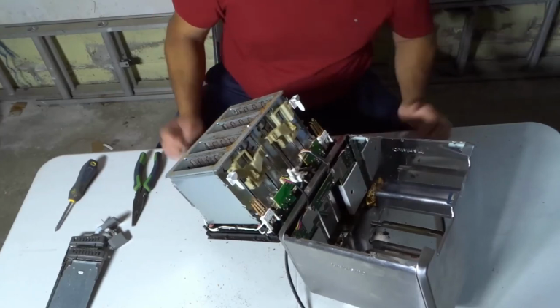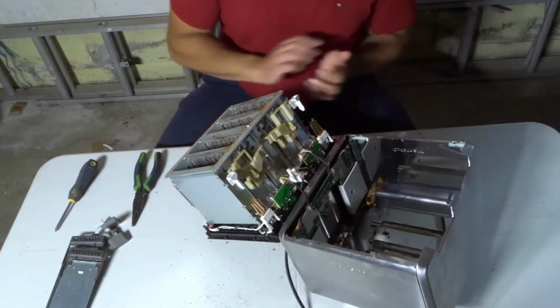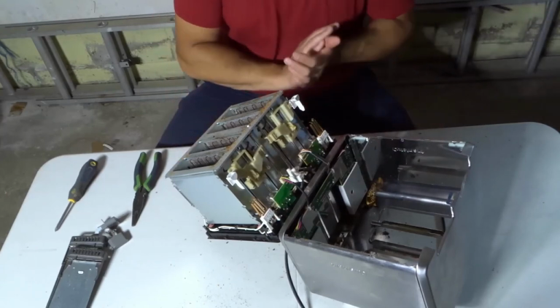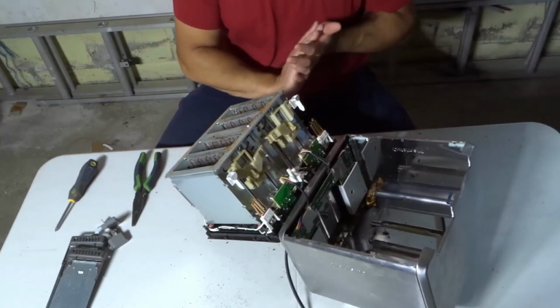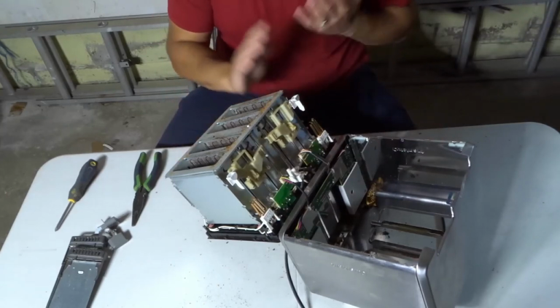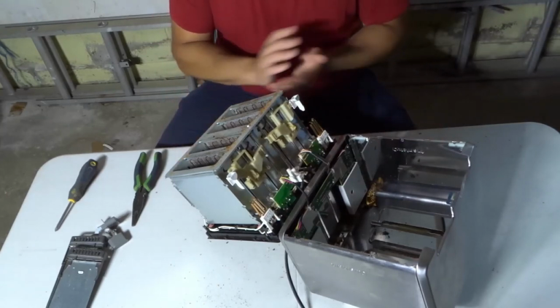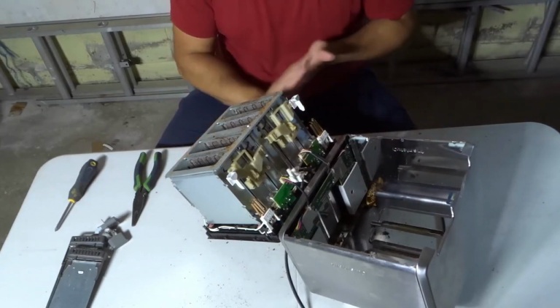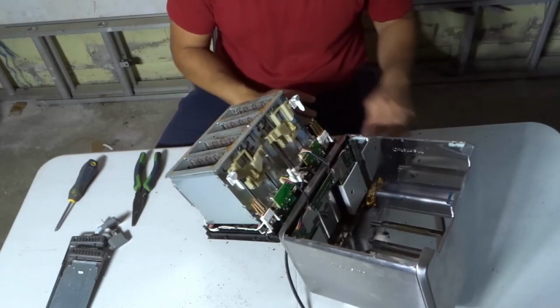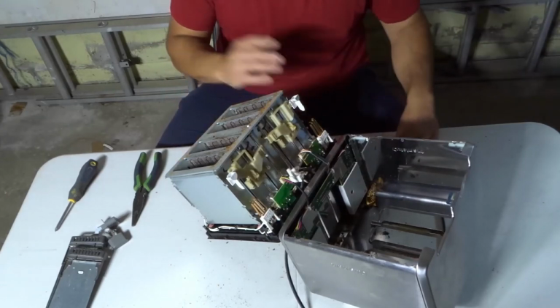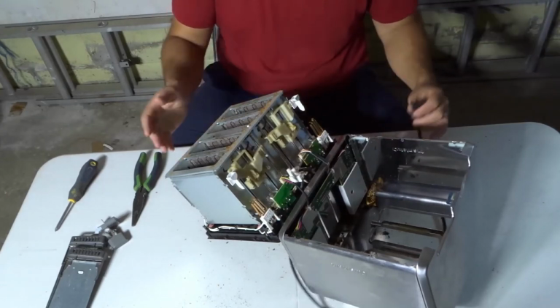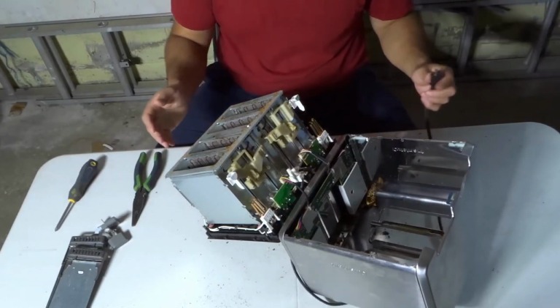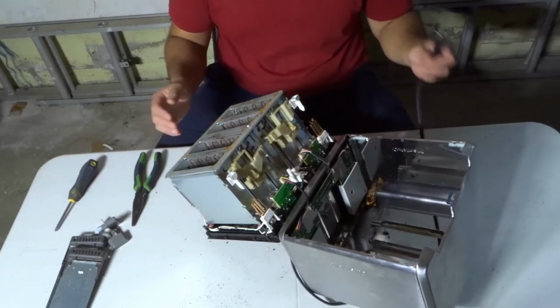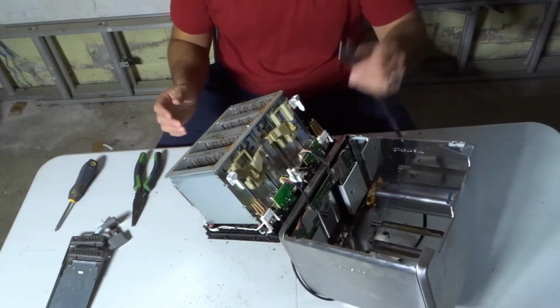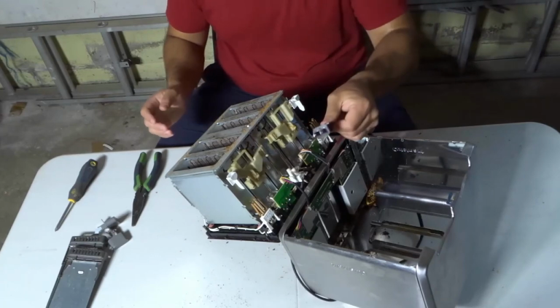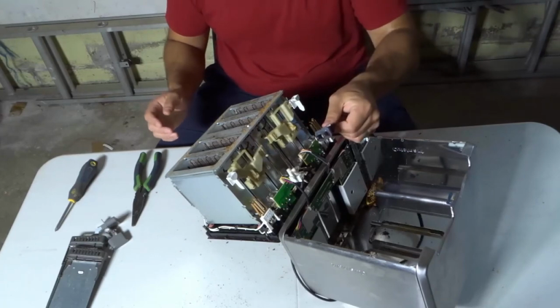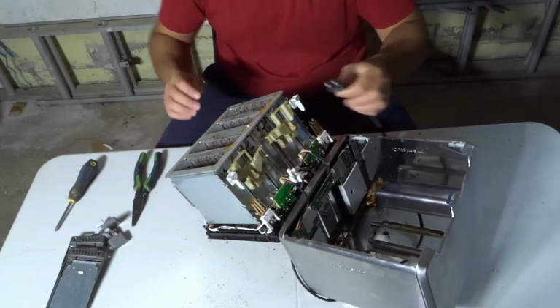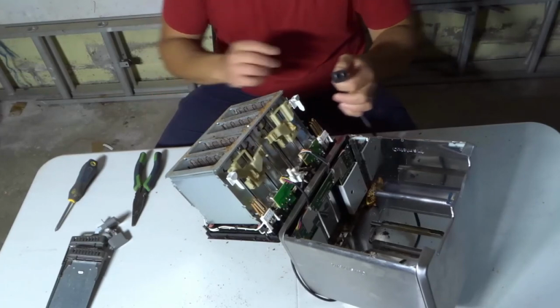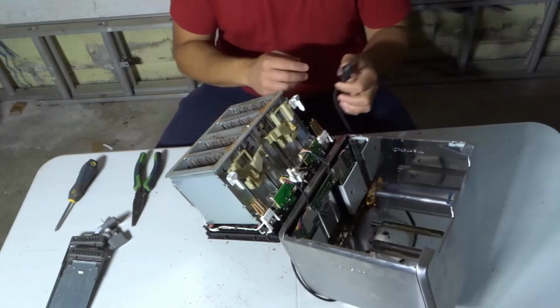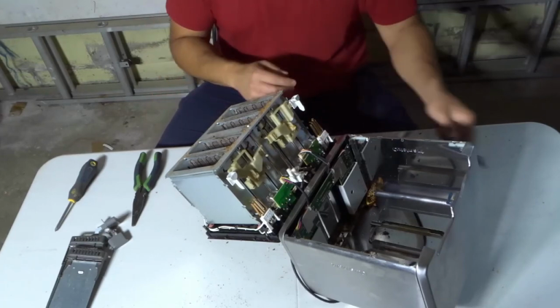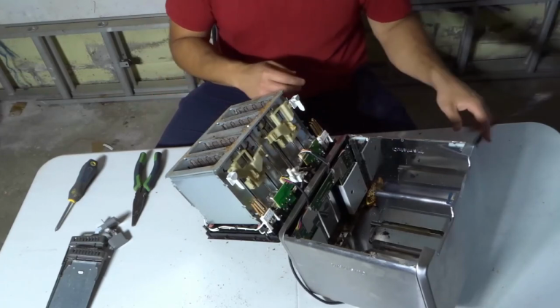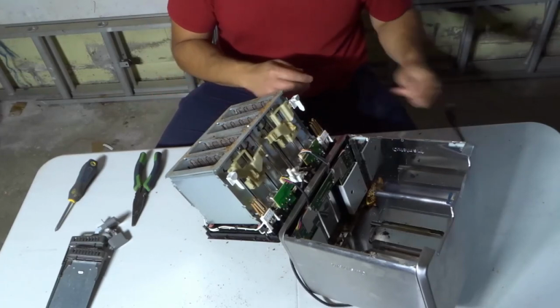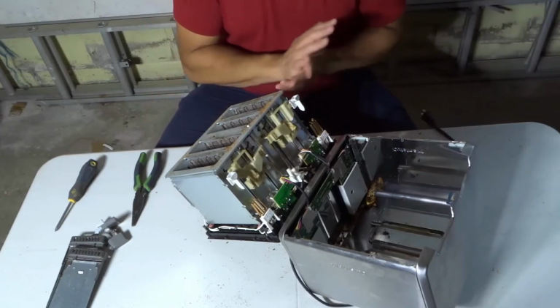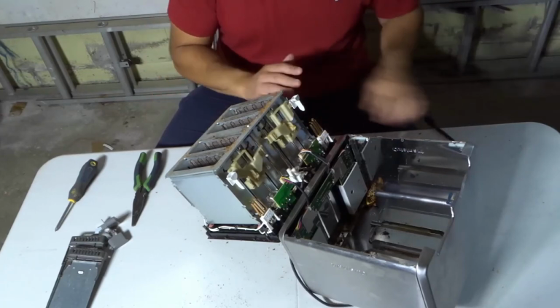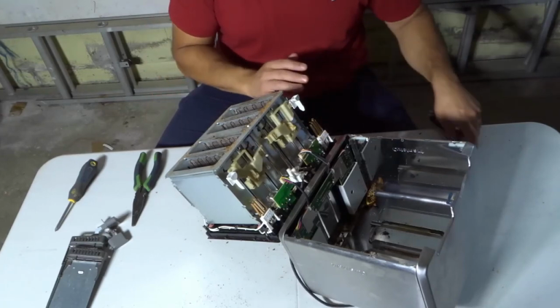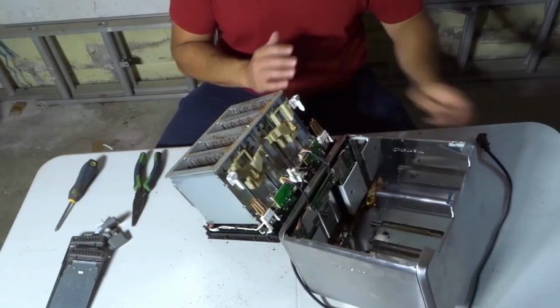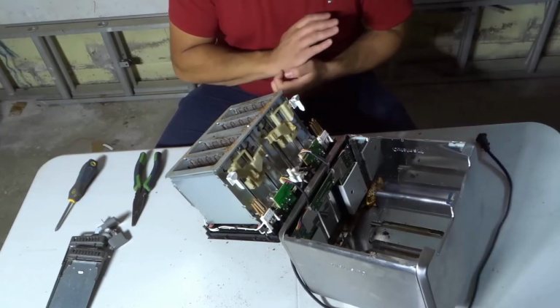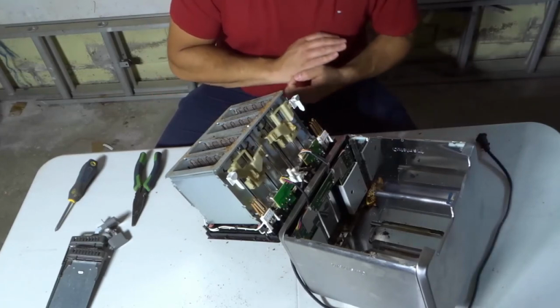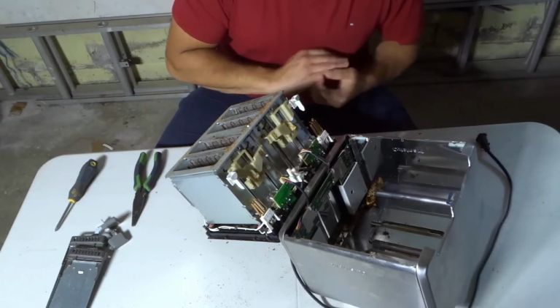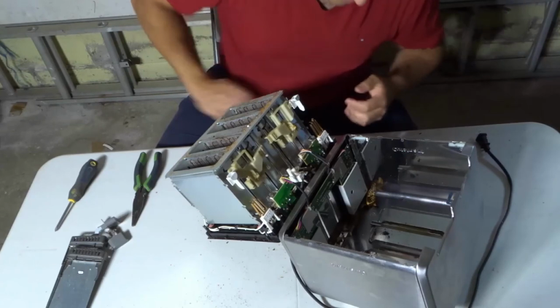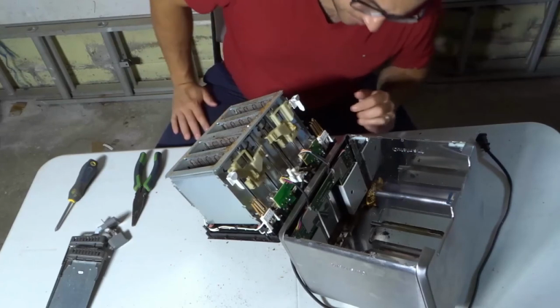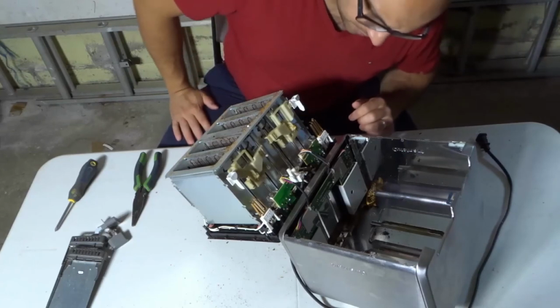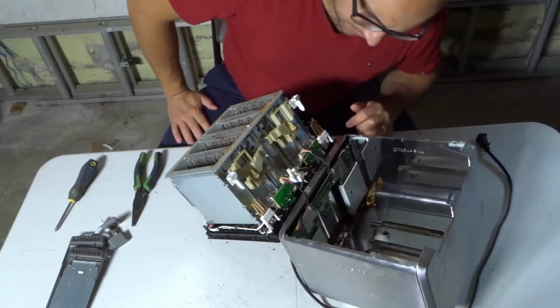Now this goes without saying, but I'm going to say it anyway: if you're ever taking anything apart, make sure it's unplugged. This toaster has been unplugged for a very long time, so I'm not worried at all, but make sure it's unplugged.